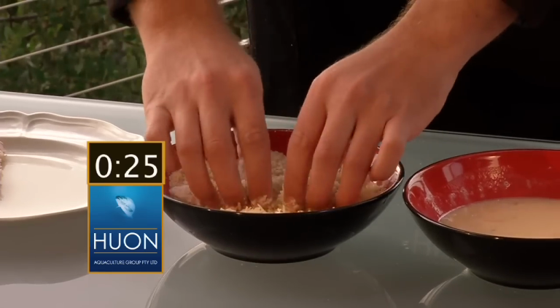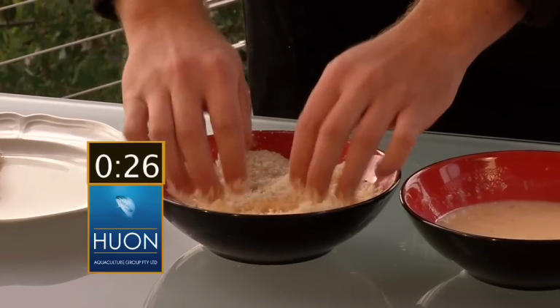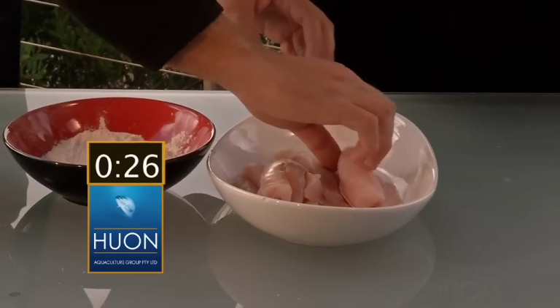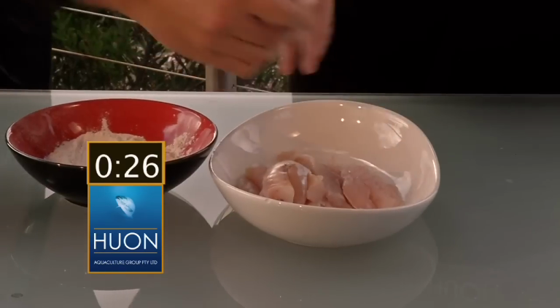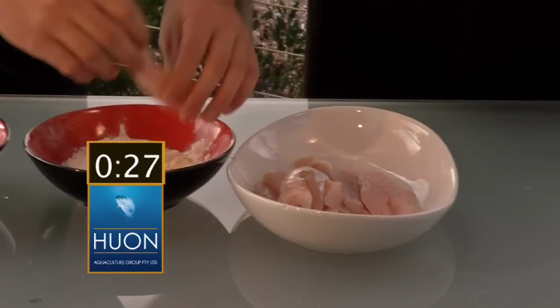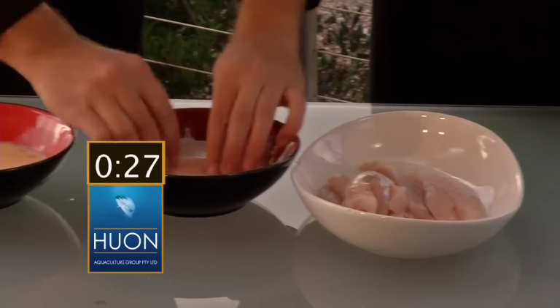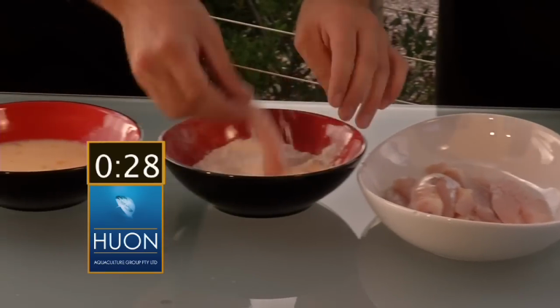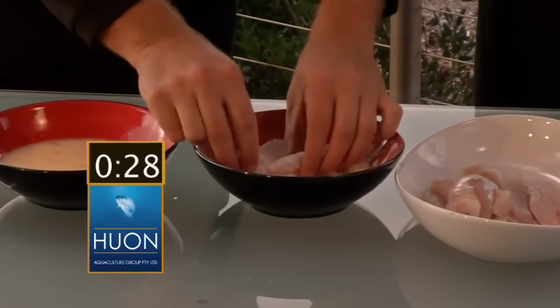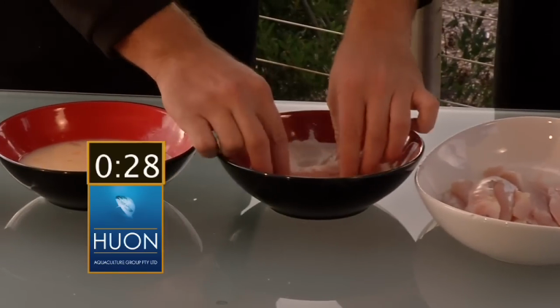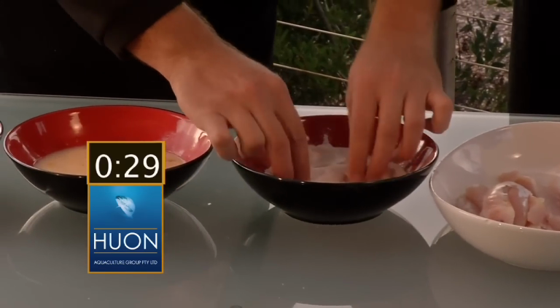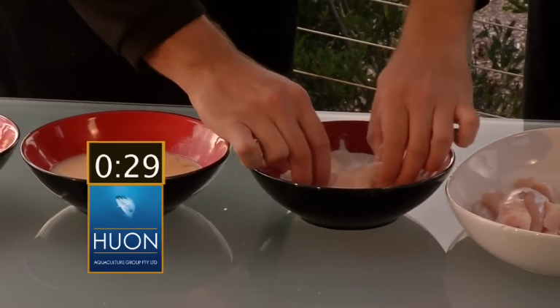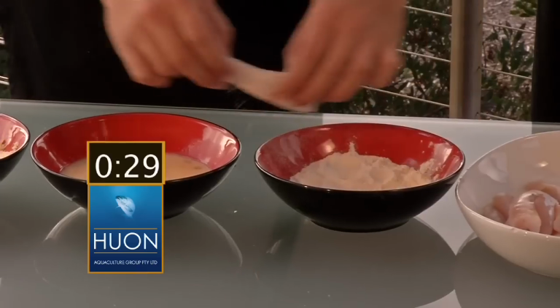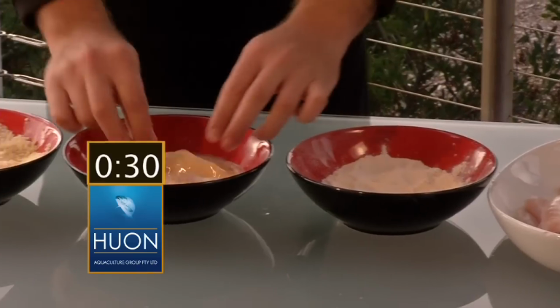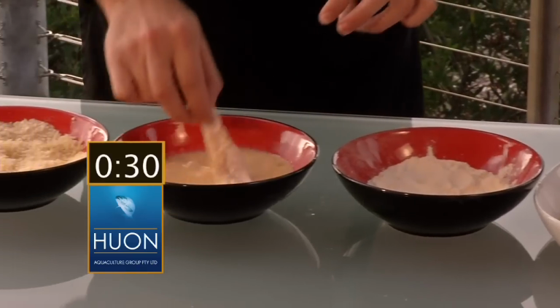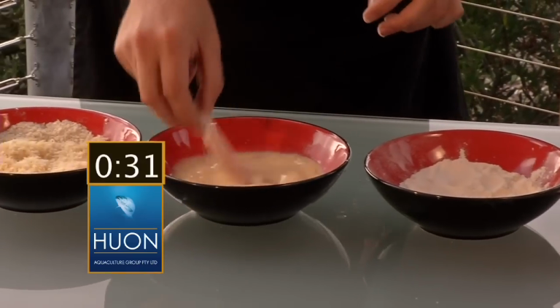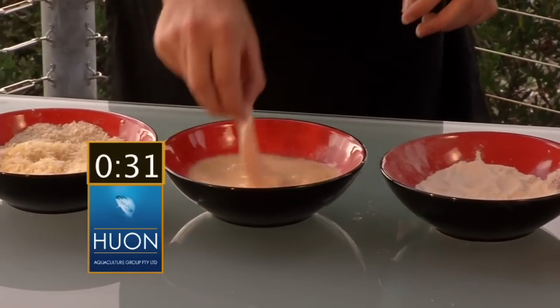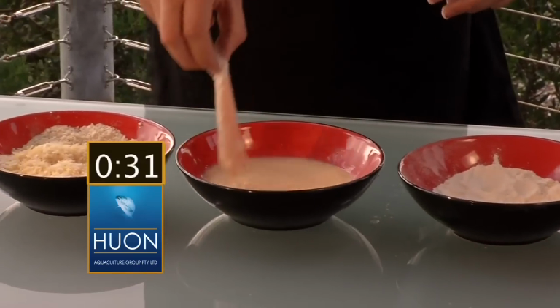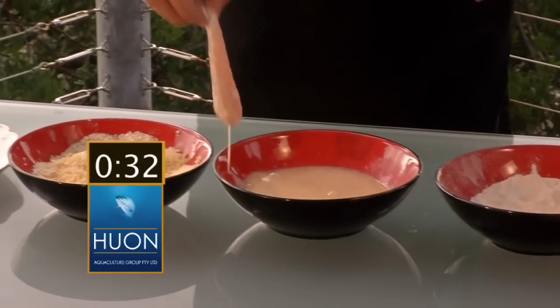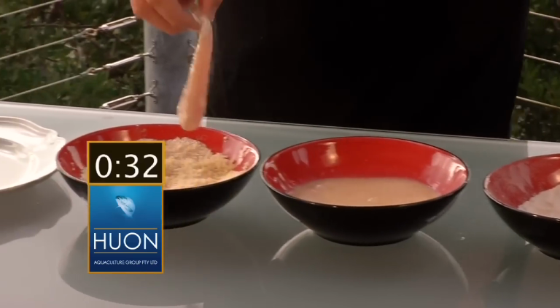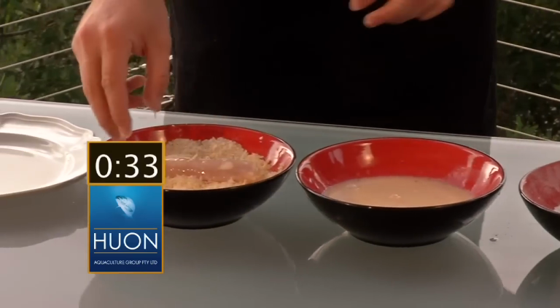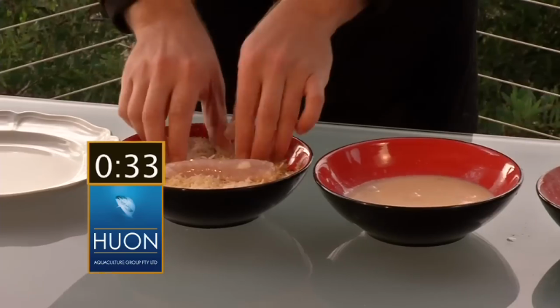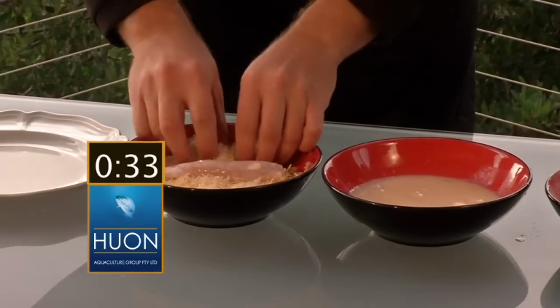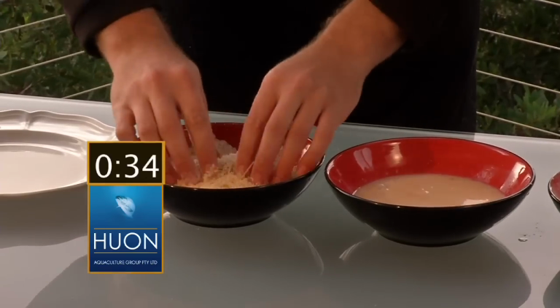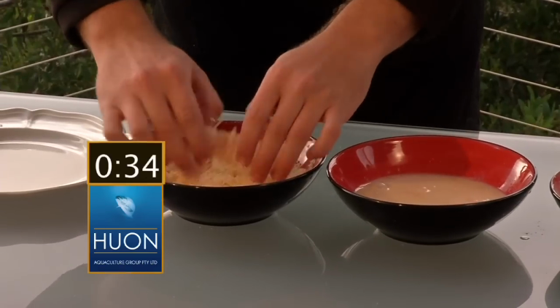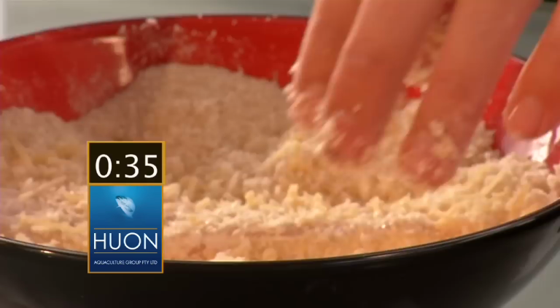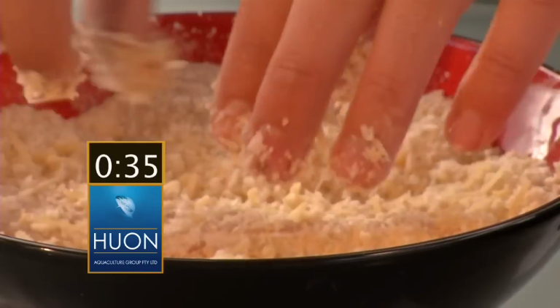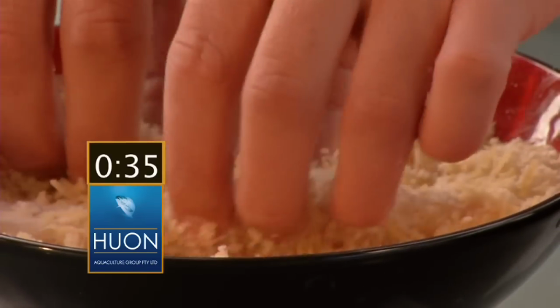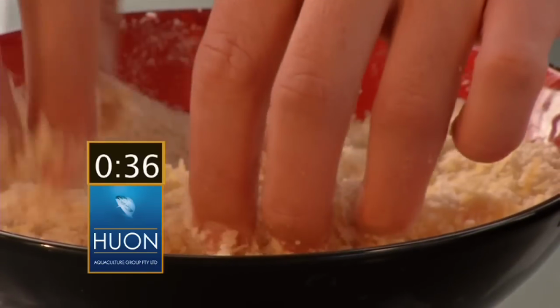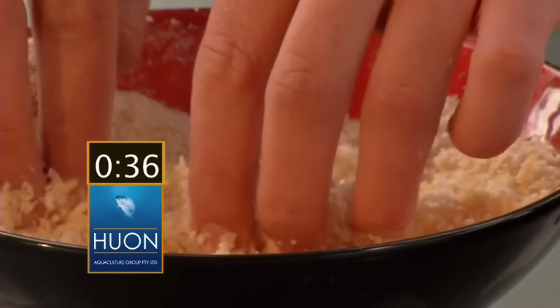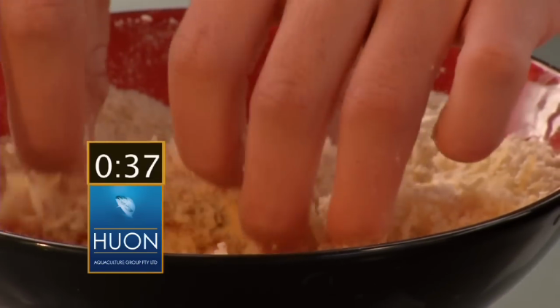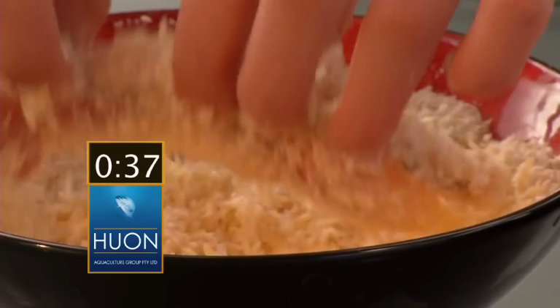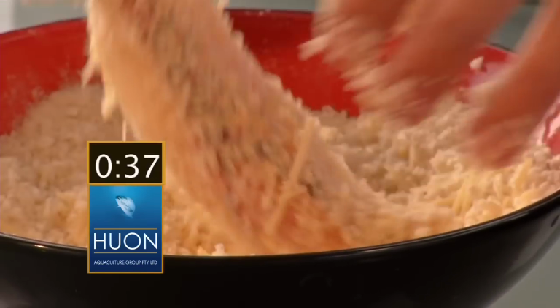Set up a production line — the kids can do this, they find it fun. Flour, egg wash, like that, into our secret crumb recipe, which is no longer a secret because we've put it on Seafood in 60 Seconds.